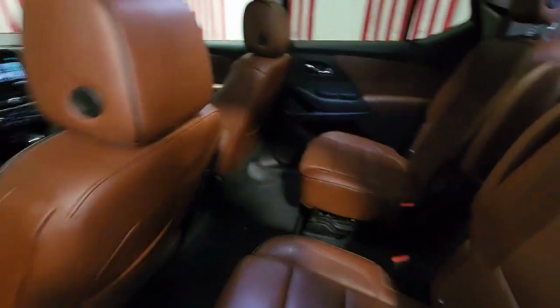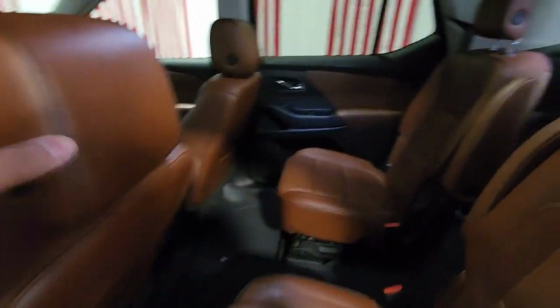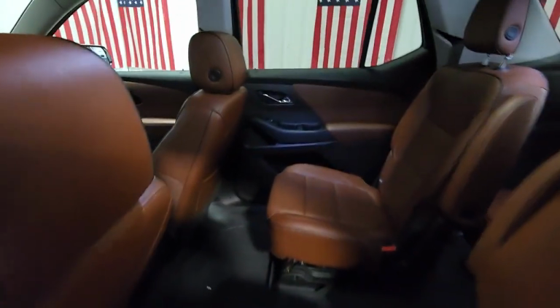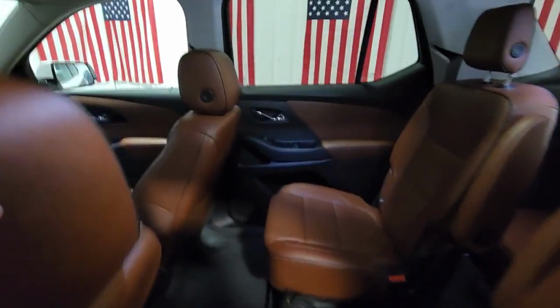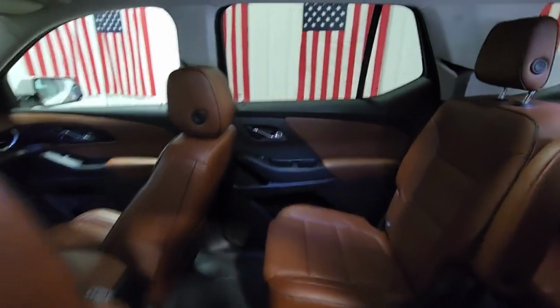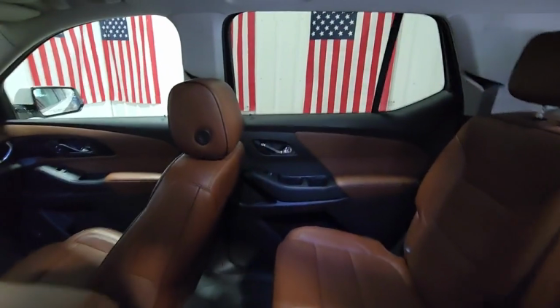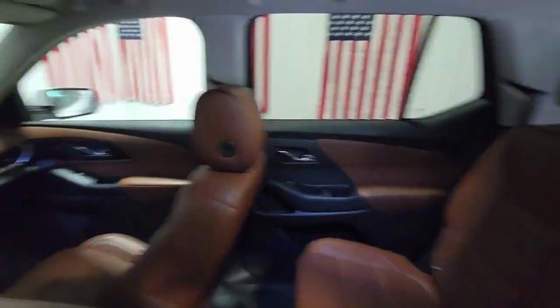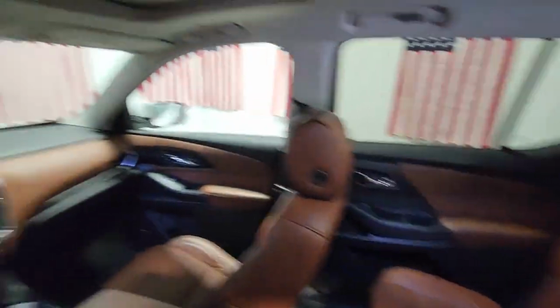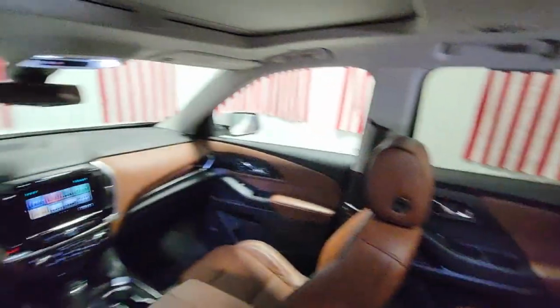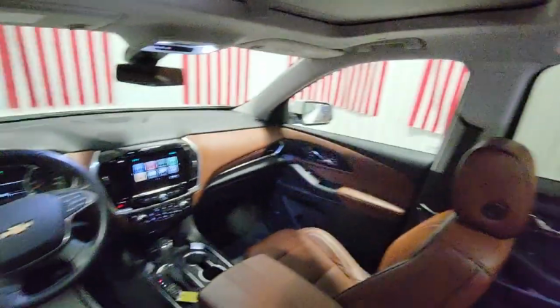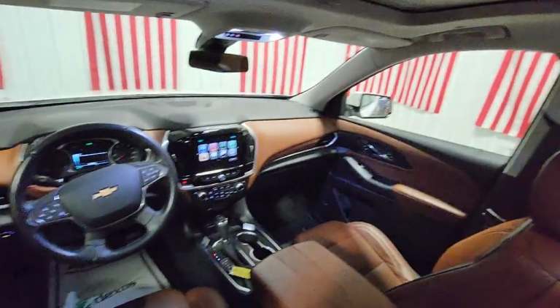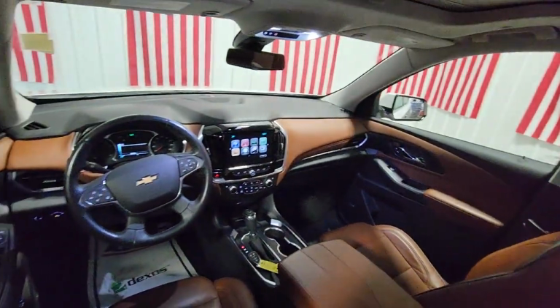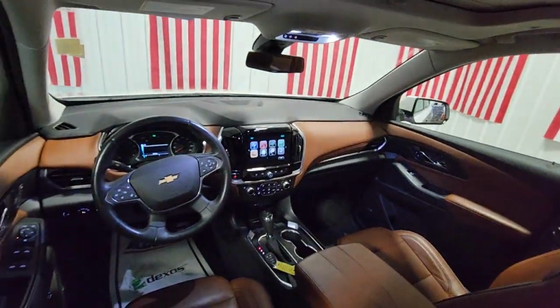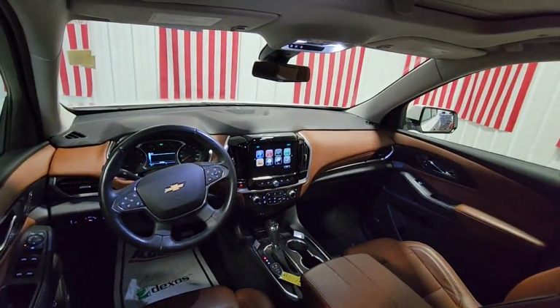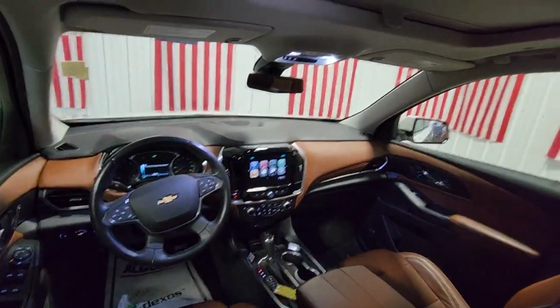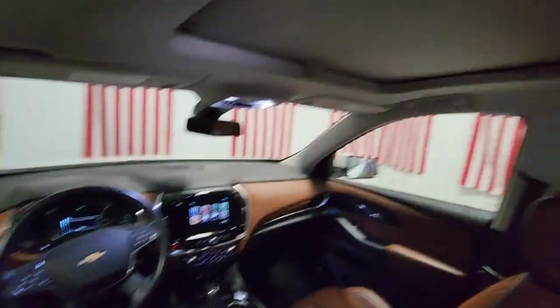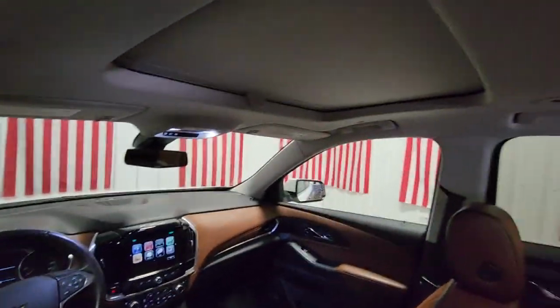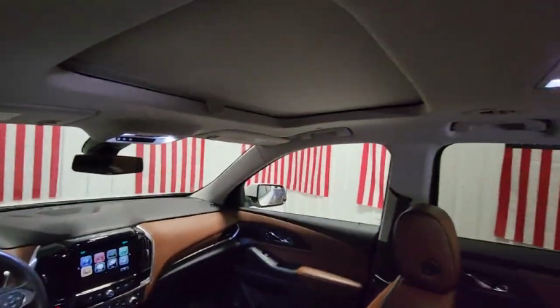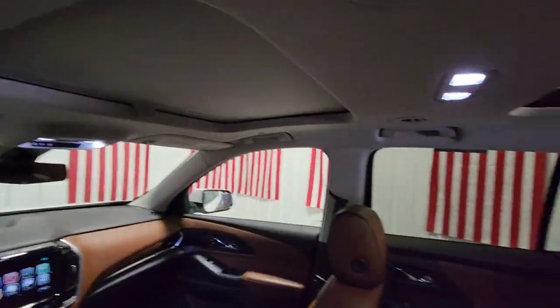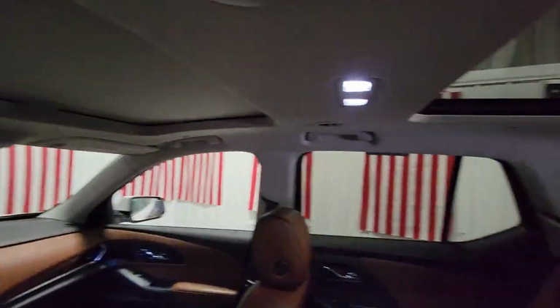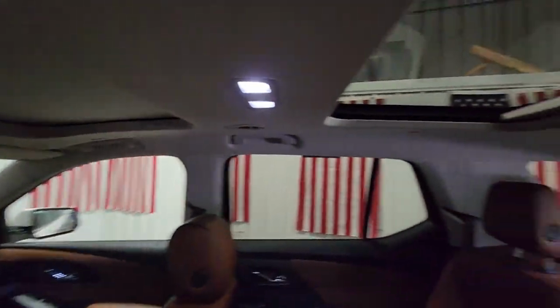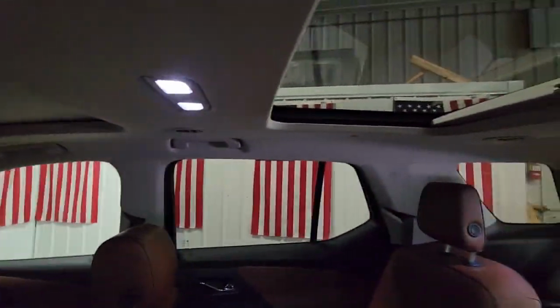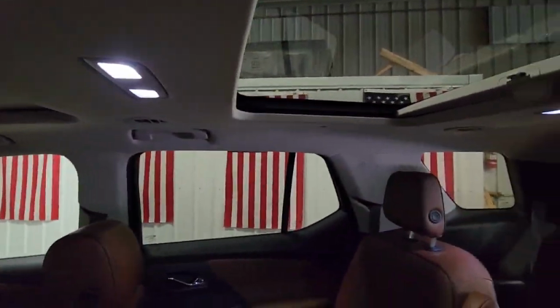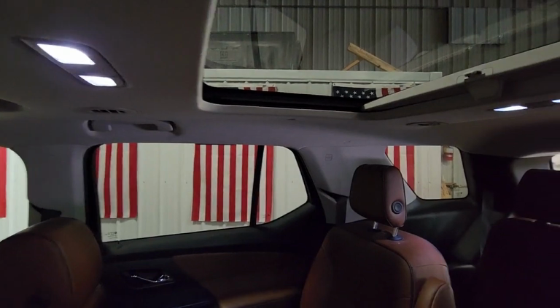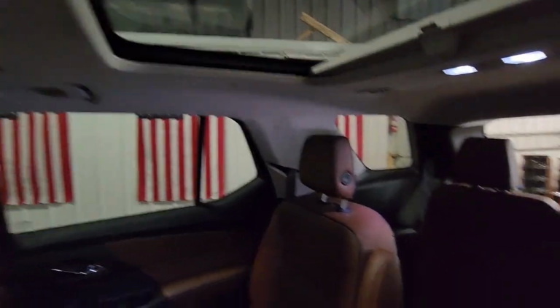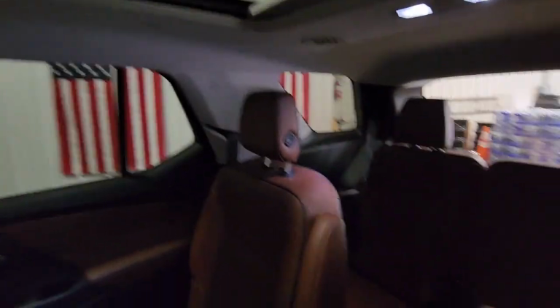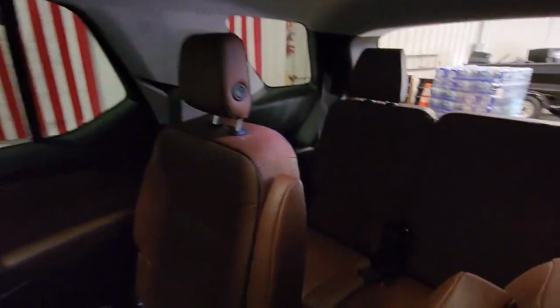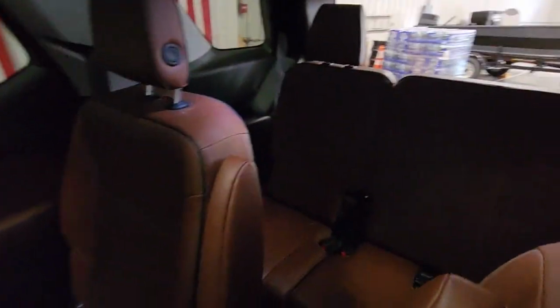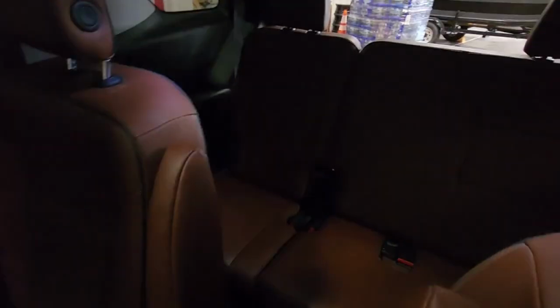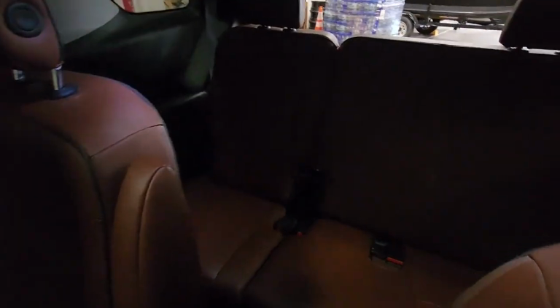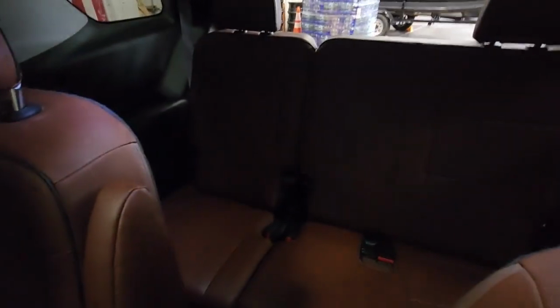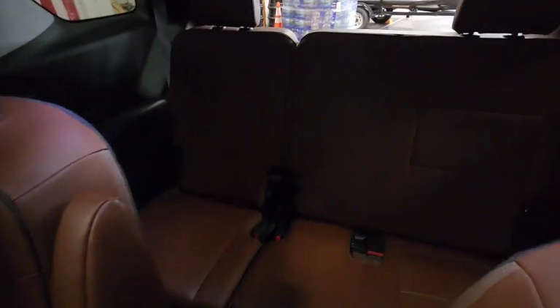Navigation system, all-wheel drive, keyless entry, hands-free liftgate, sun/moonroof, heated mirrors, V6 cylinder engine.